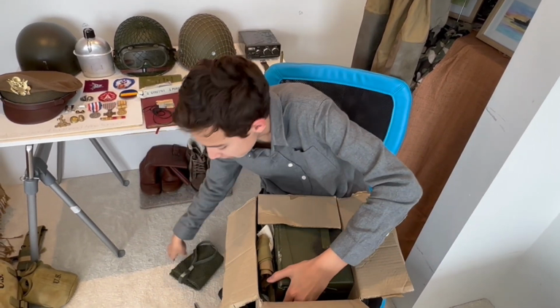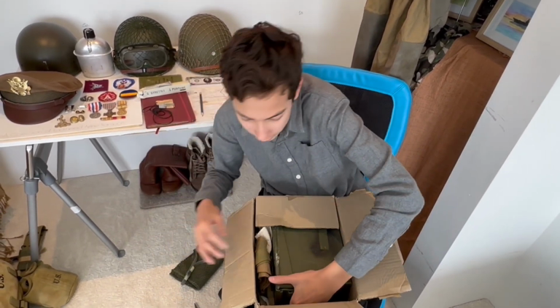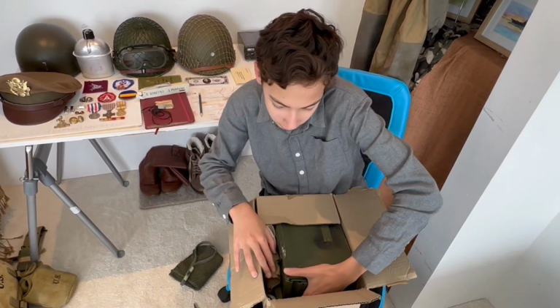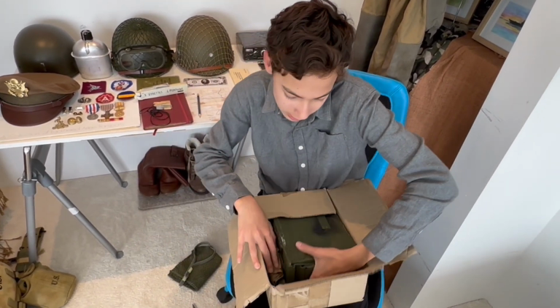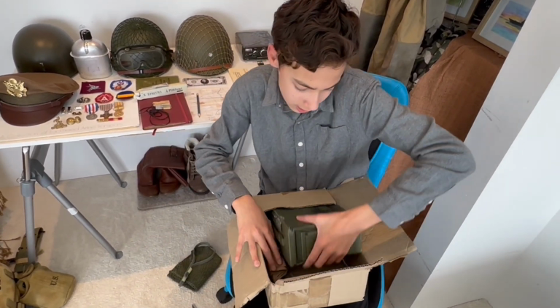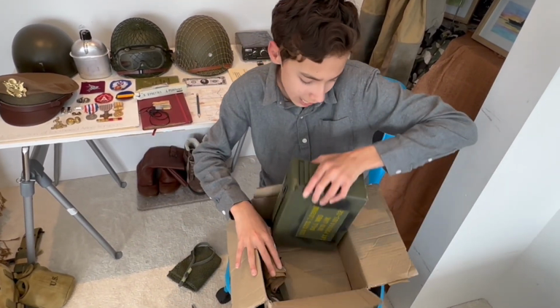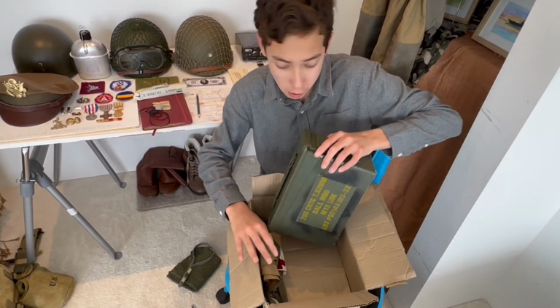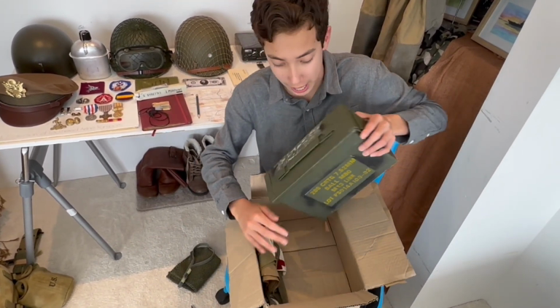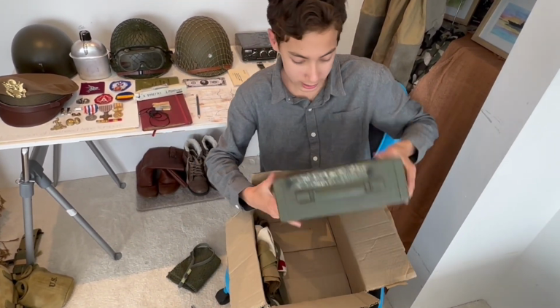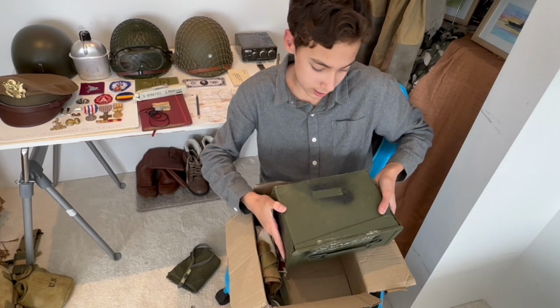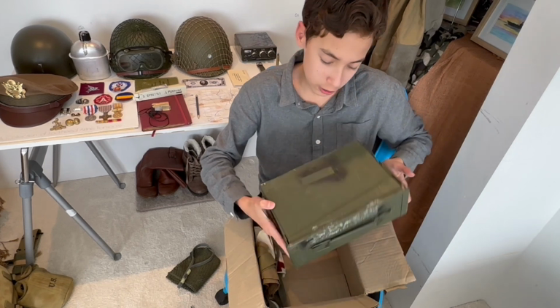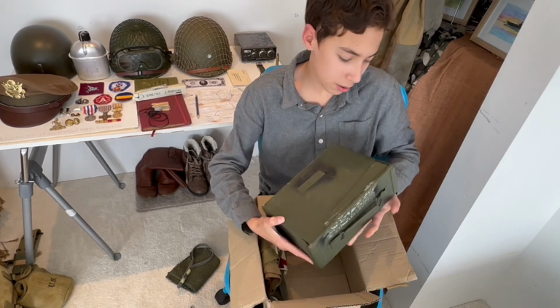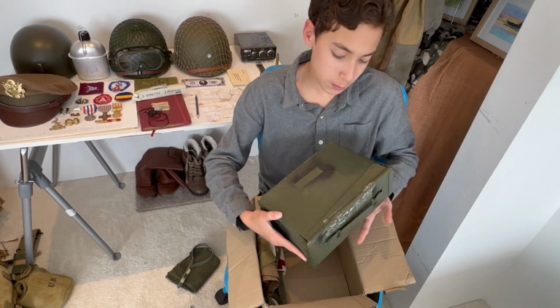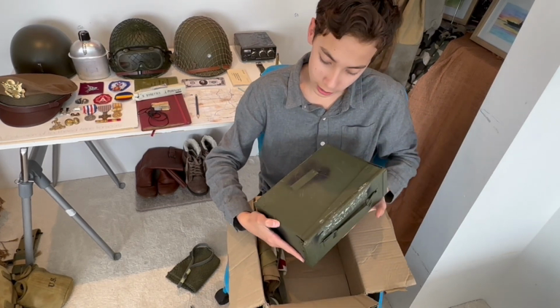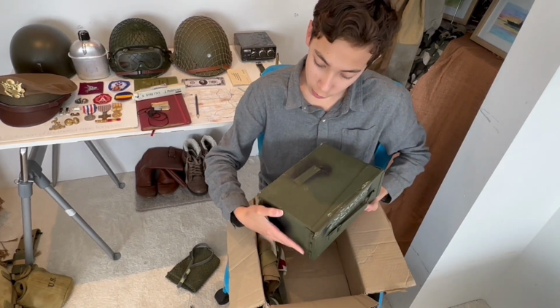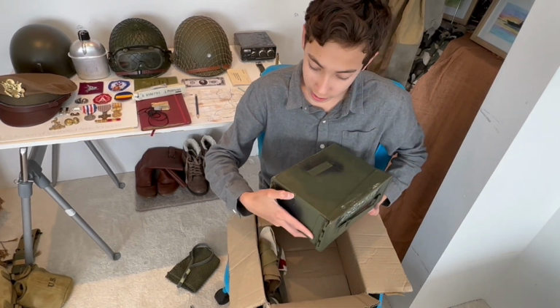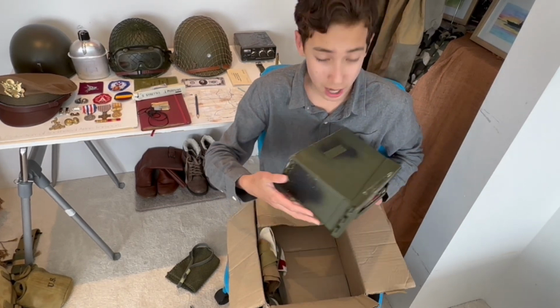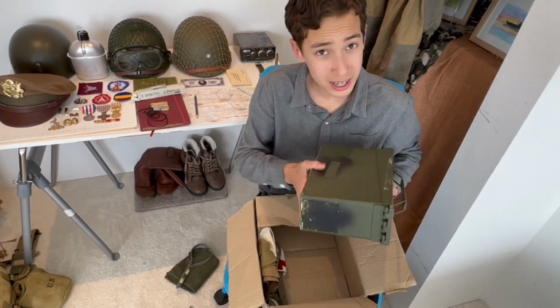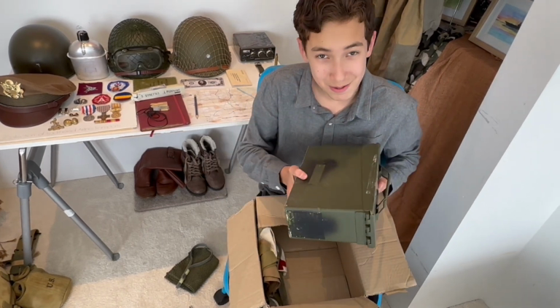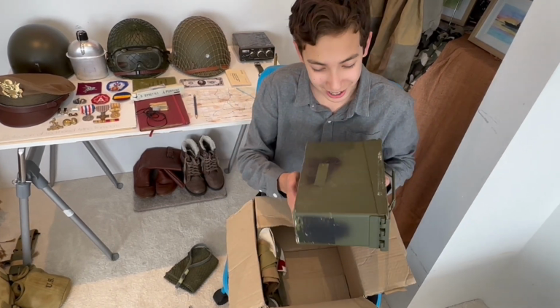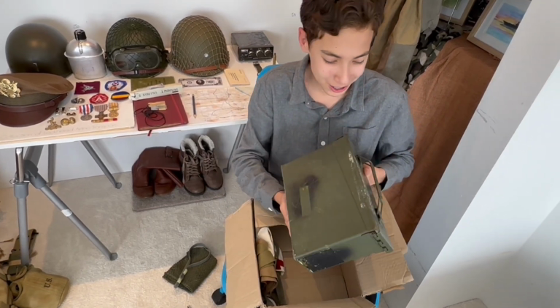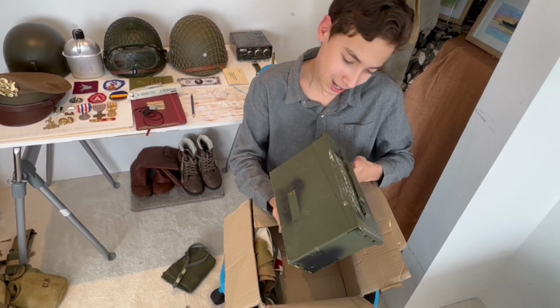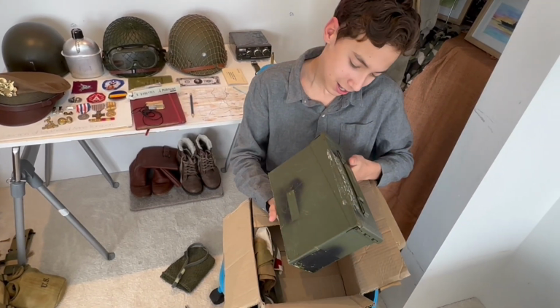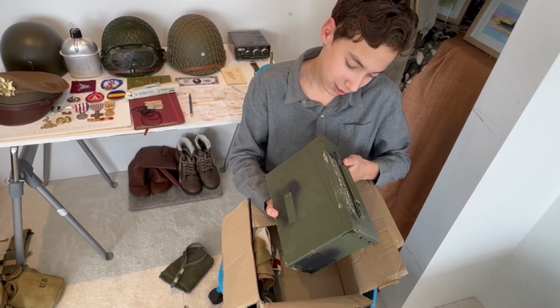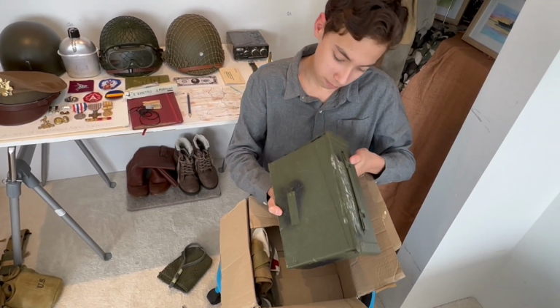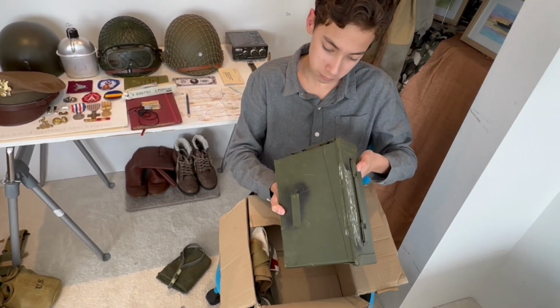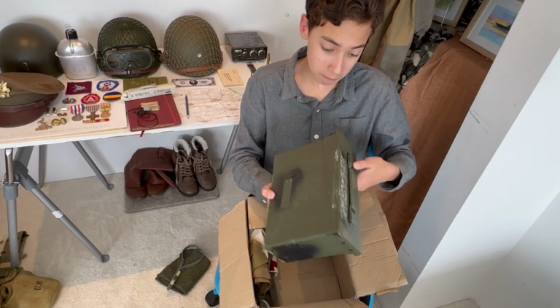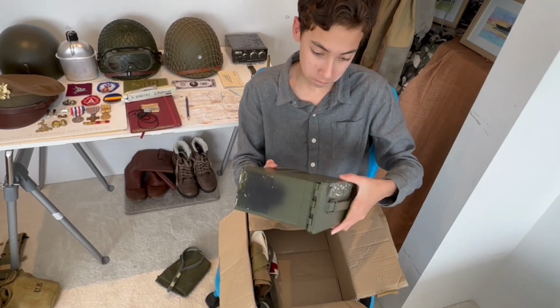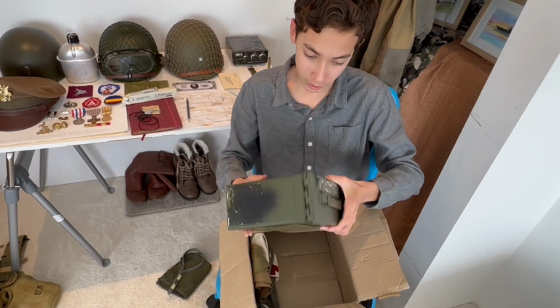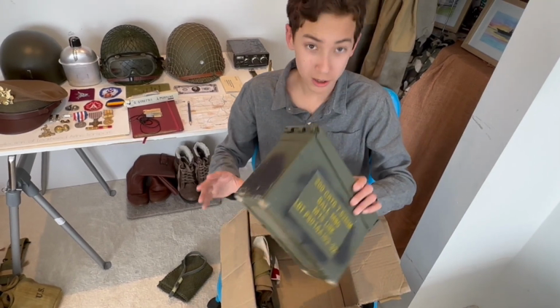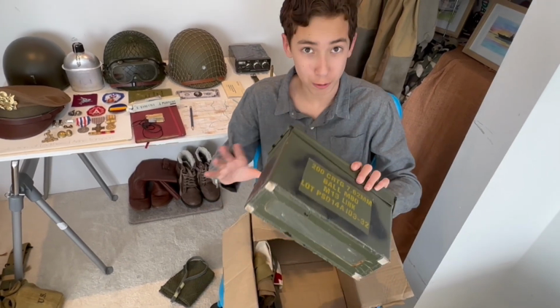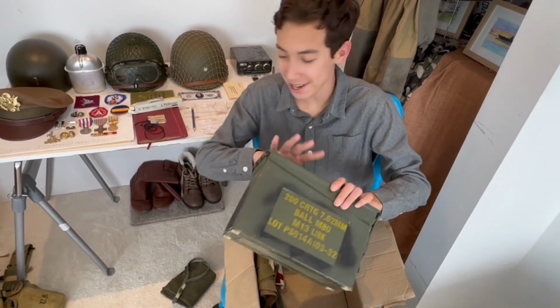The next big thing I see here is an ammo can. I've already got one of these but it's always nice to have a second one in the collection. I'll use this for reenacting.